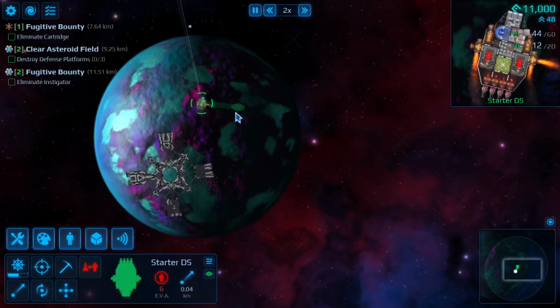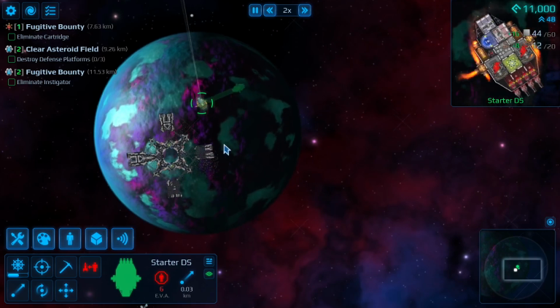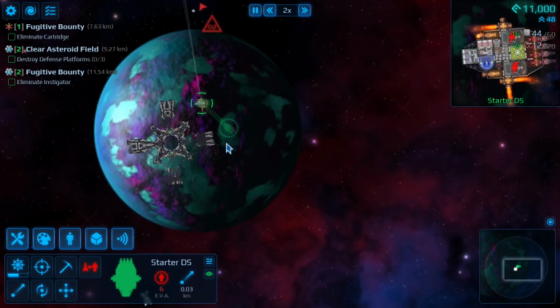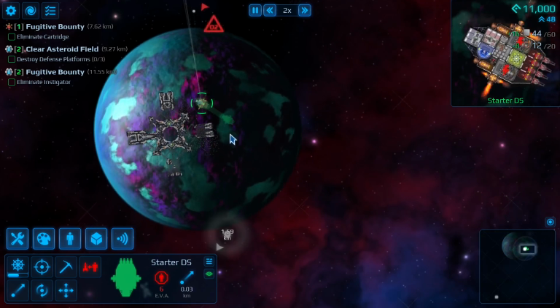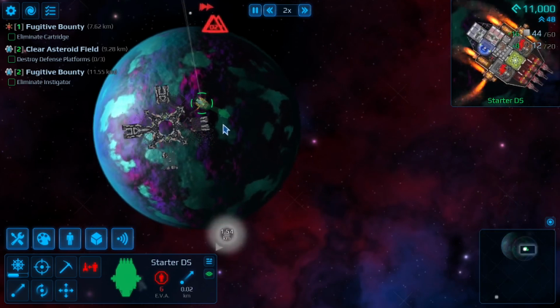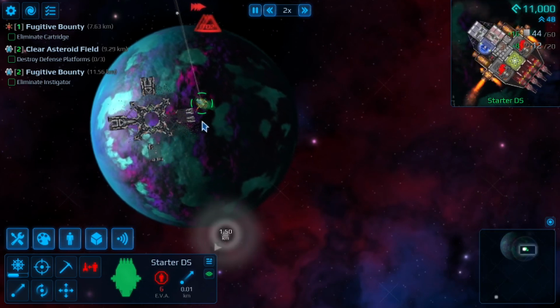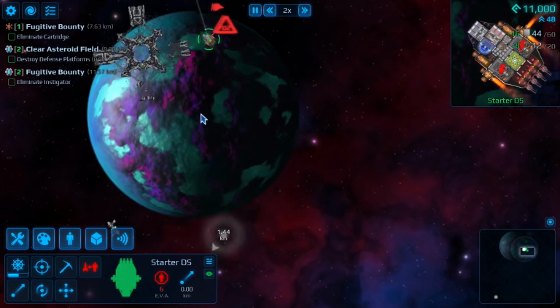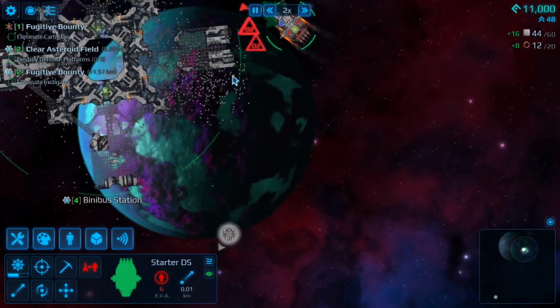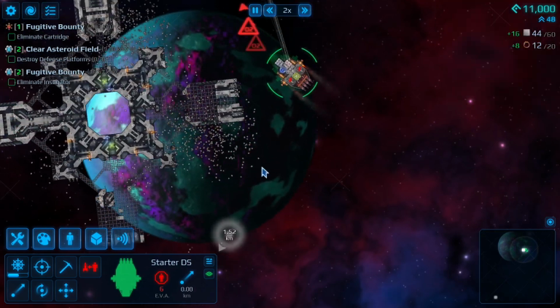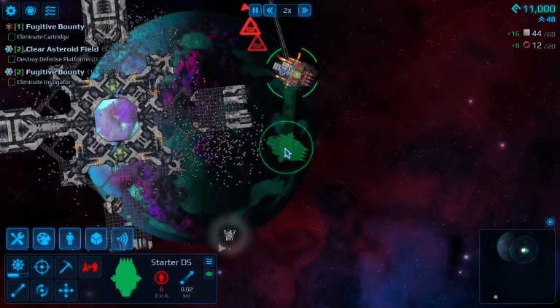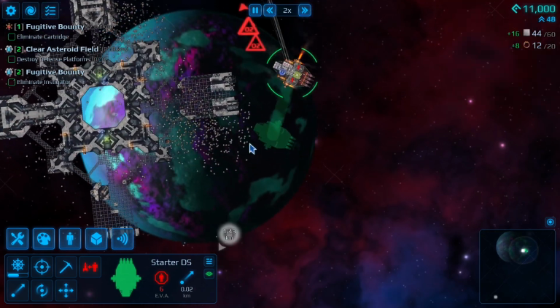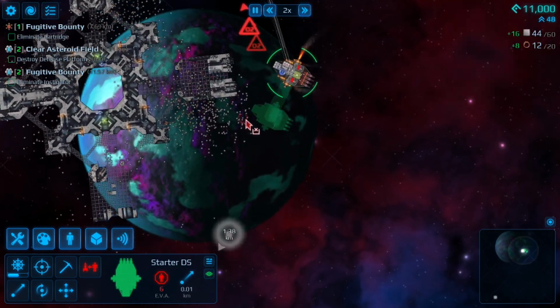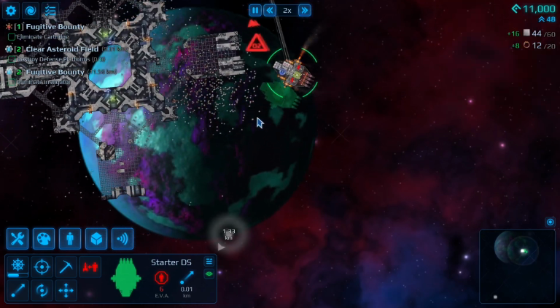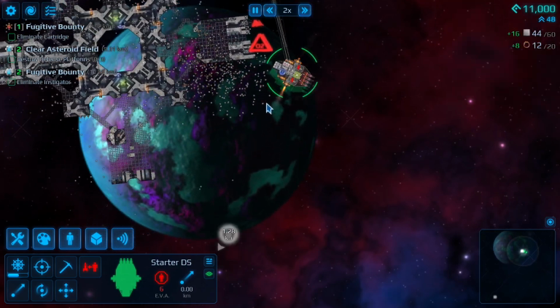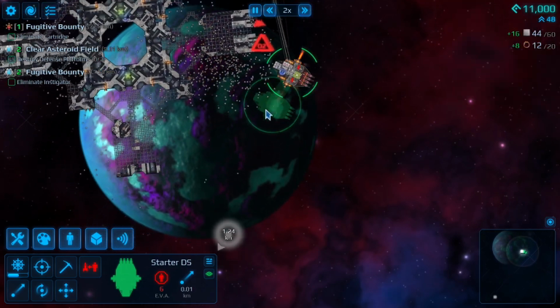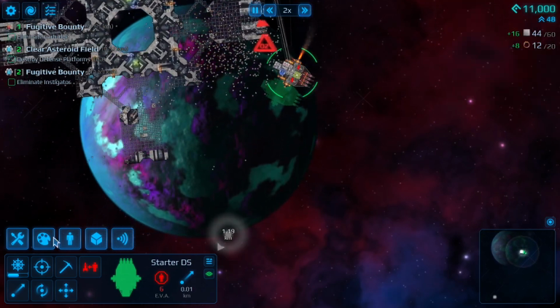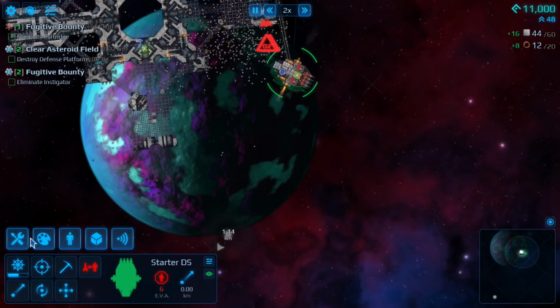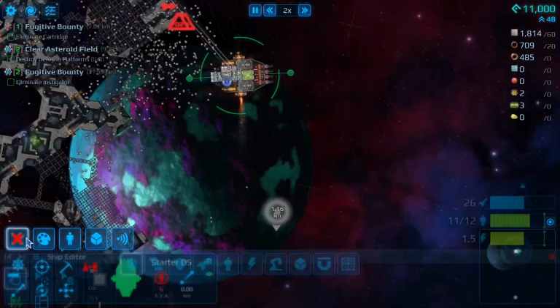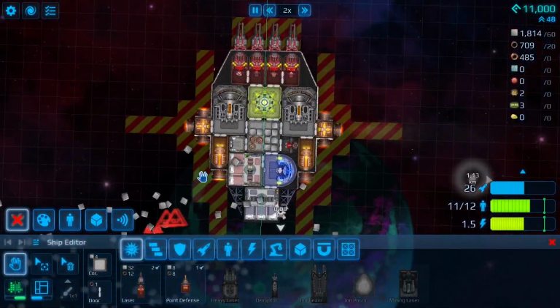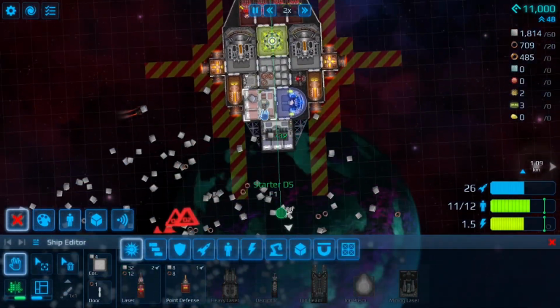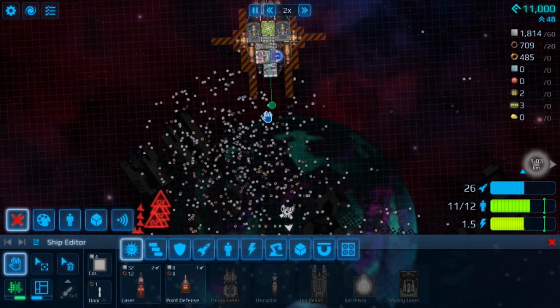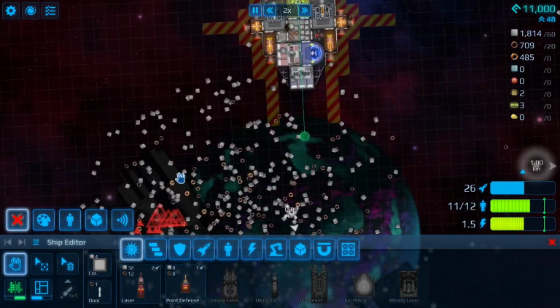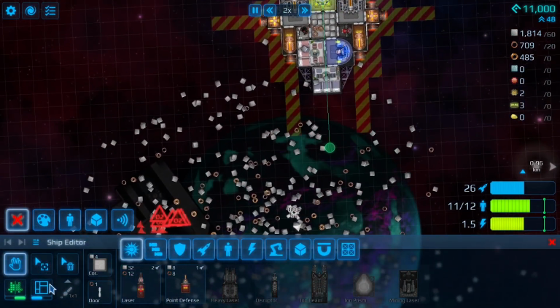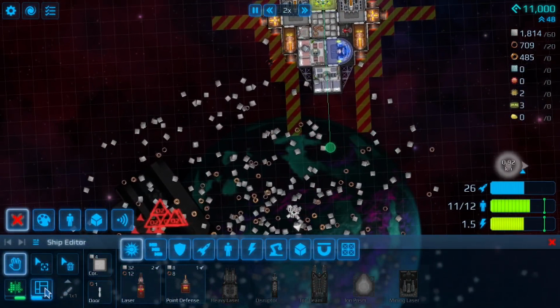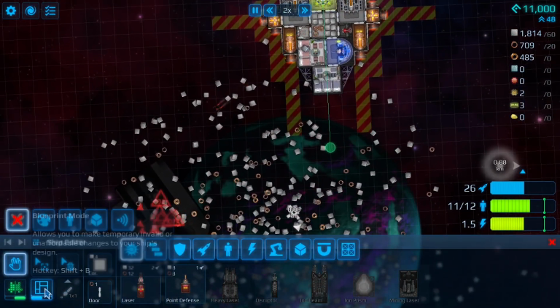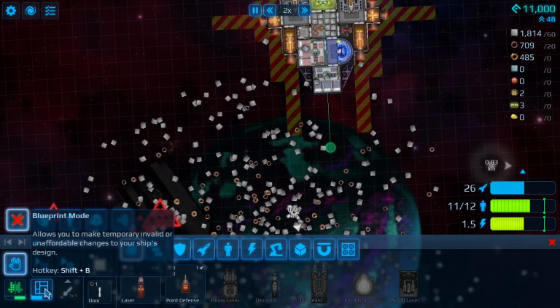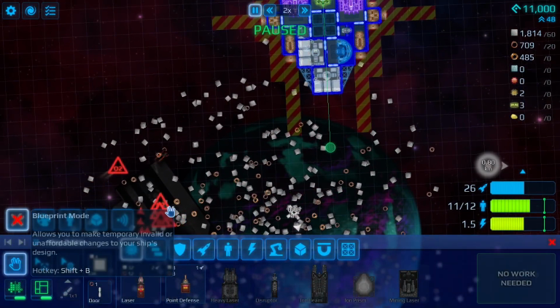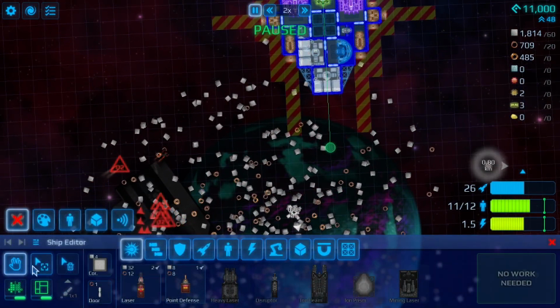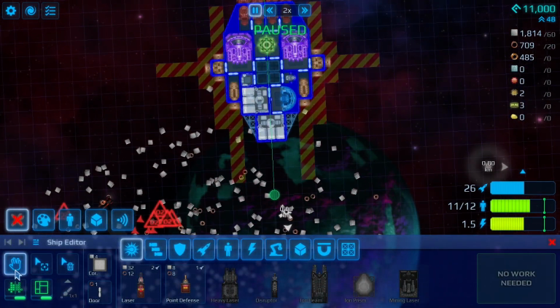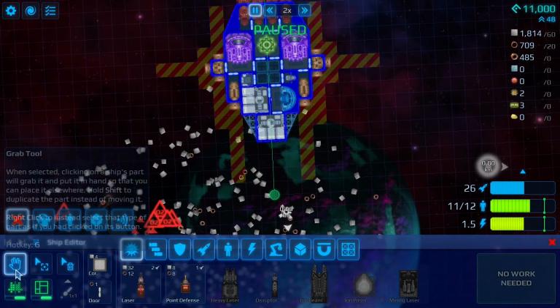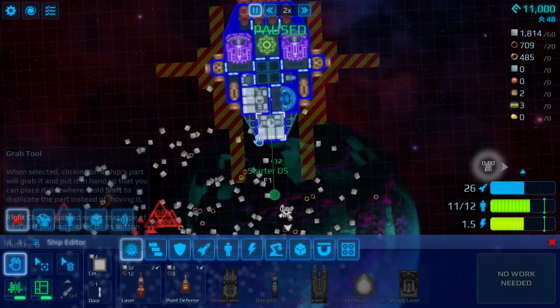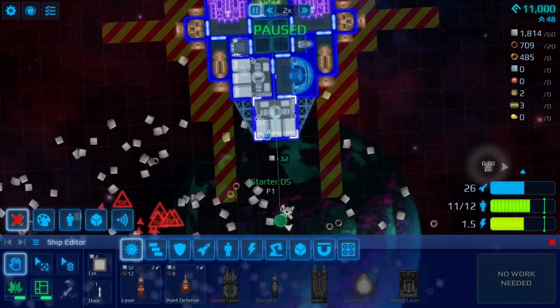Another thing you can do is build in piles of scrap. Here are the leftovers from the station. This ship lacks storage, so let's hop into blueprint mode because that's better for building.